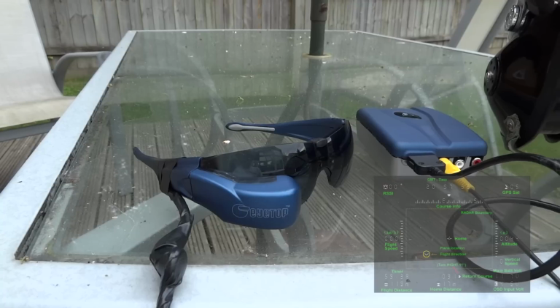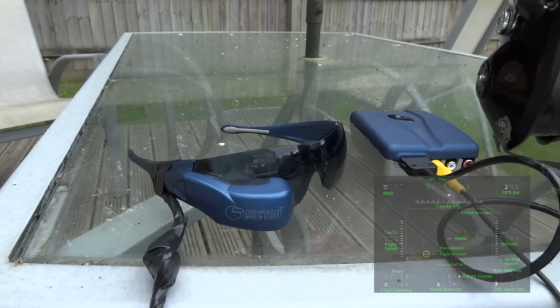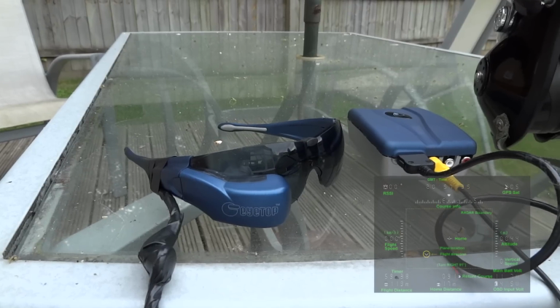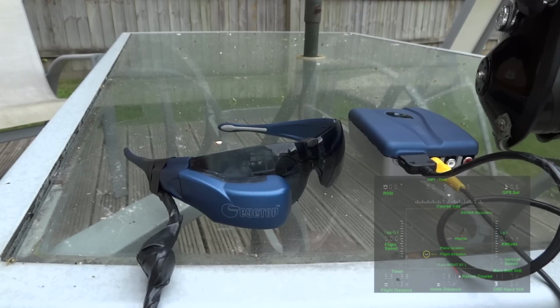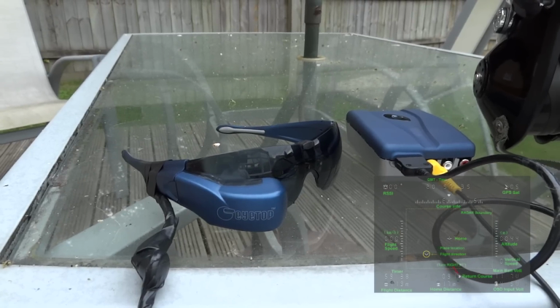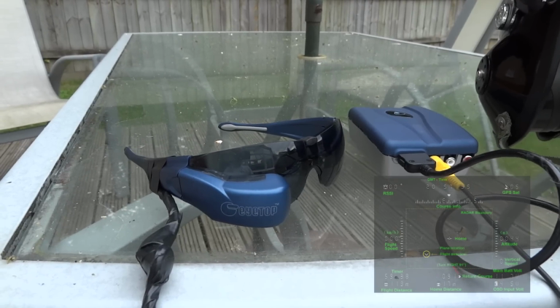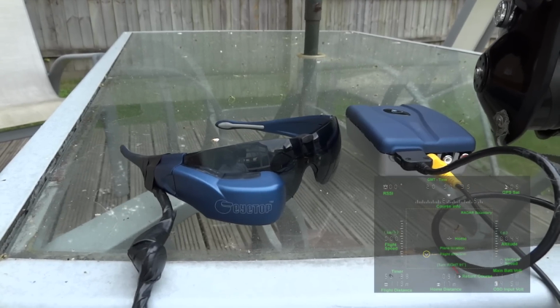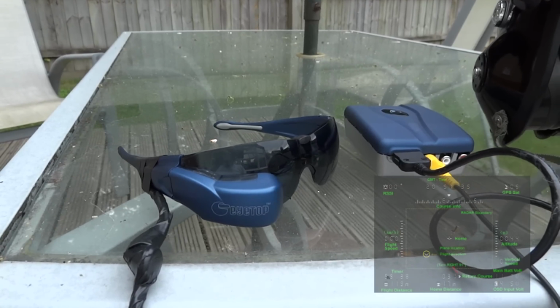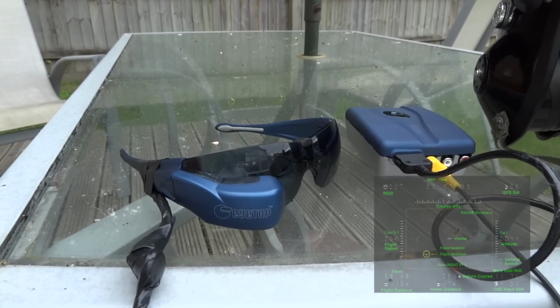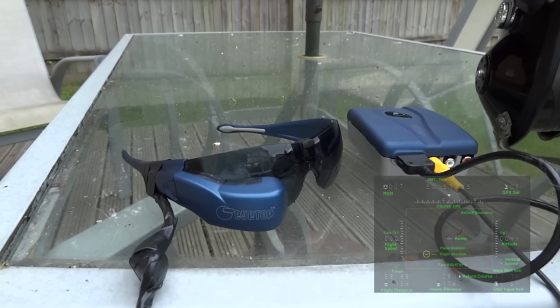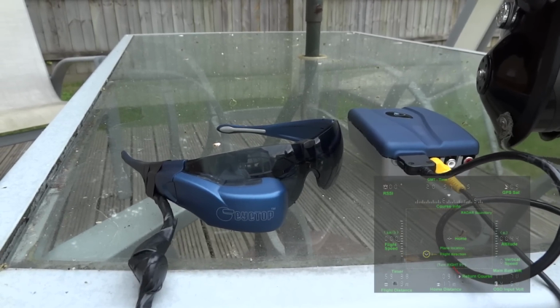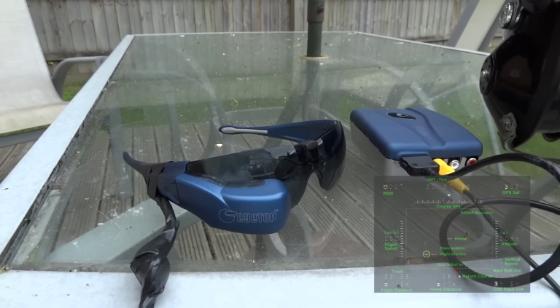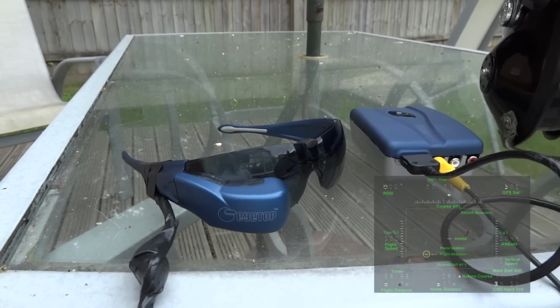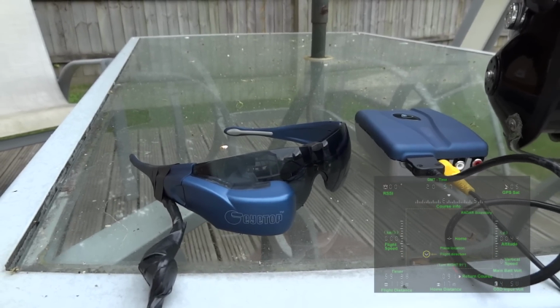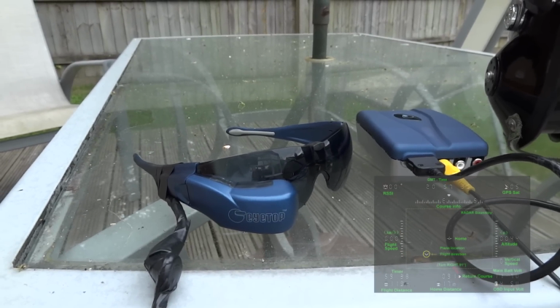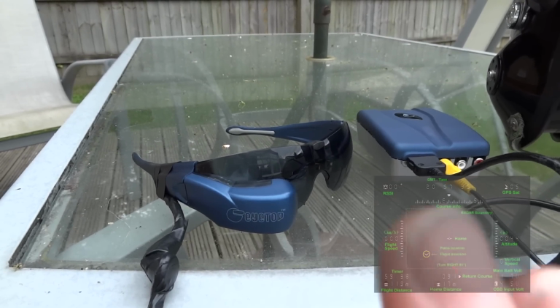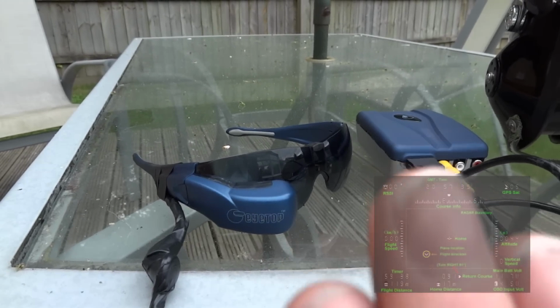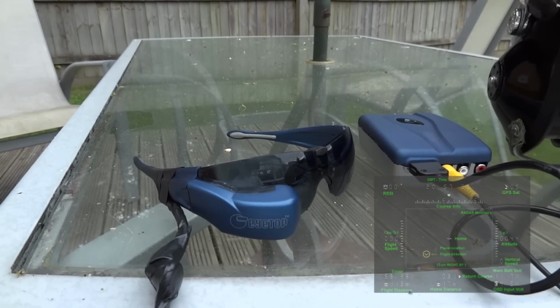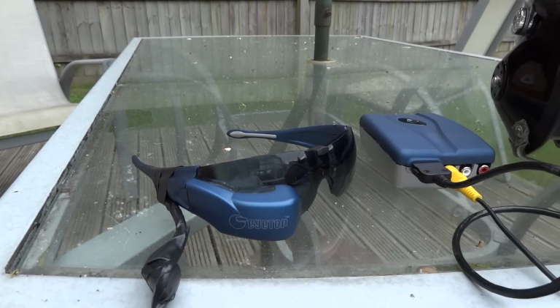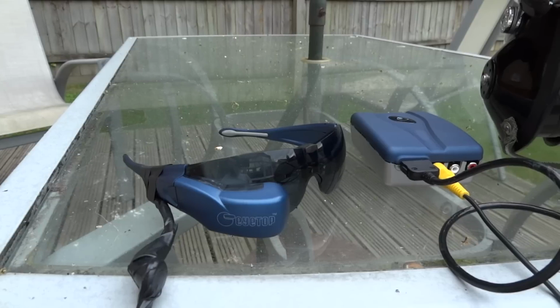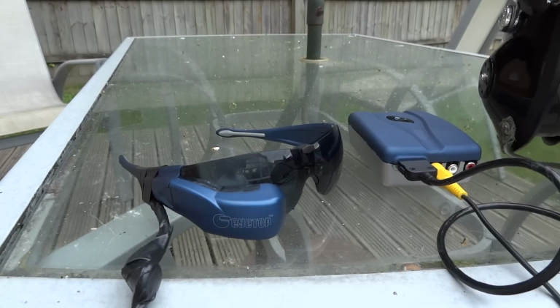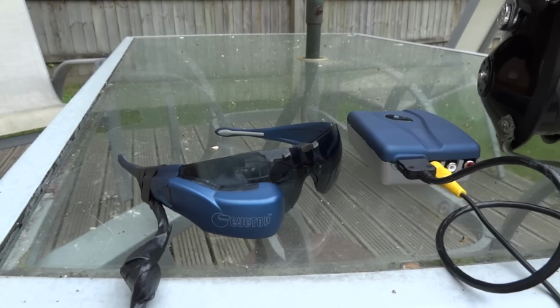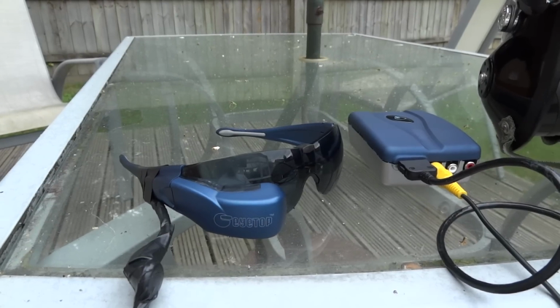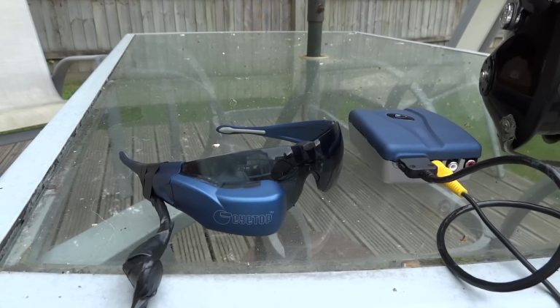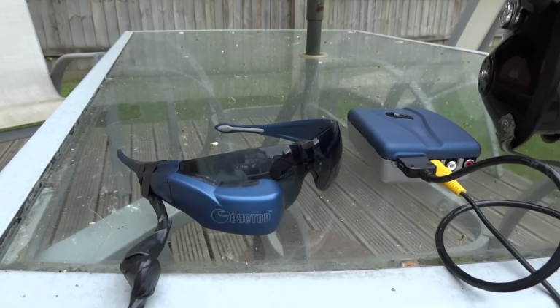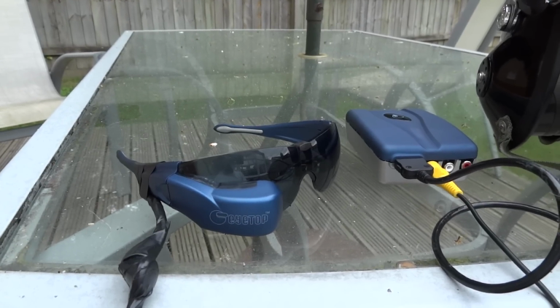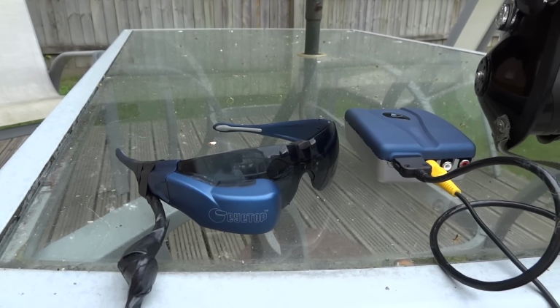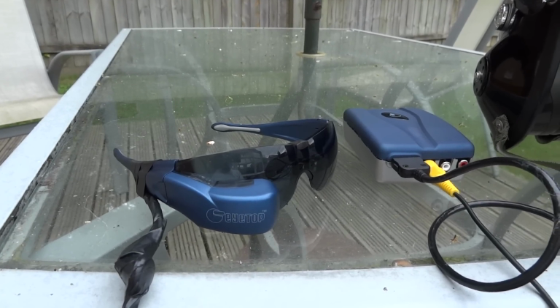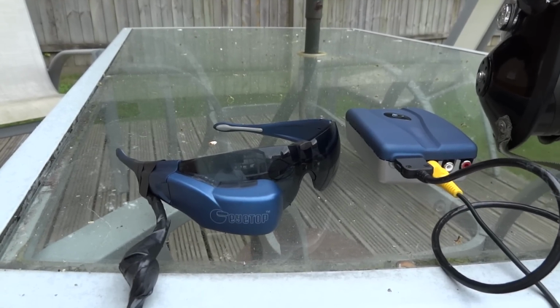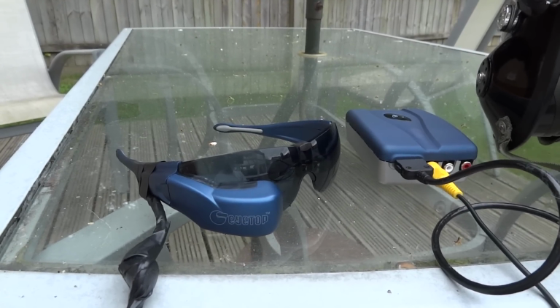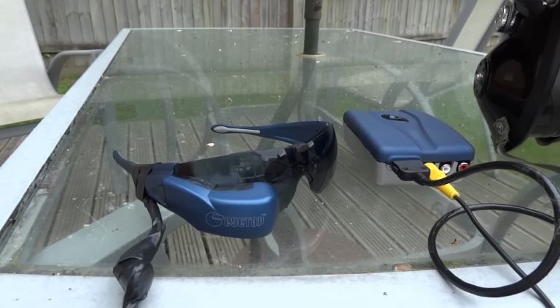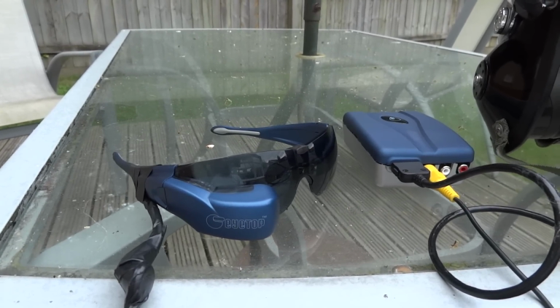So I can see exactly what my GoPro is pointing at, whether it's recording or not, and I can see my altitude, my speed, my direction, how far I am from home, and how to get back home.